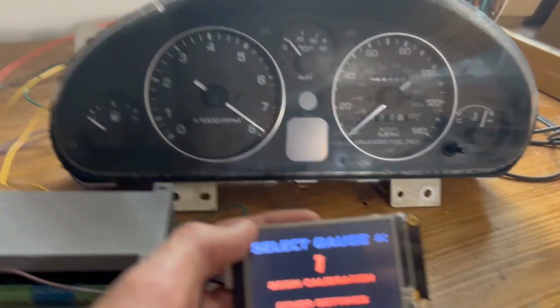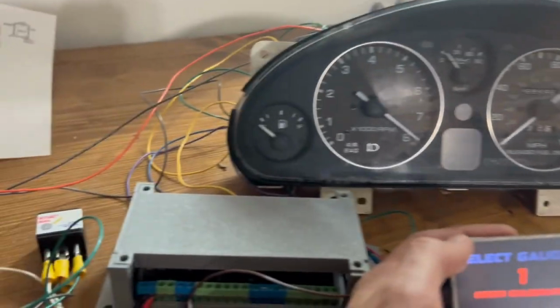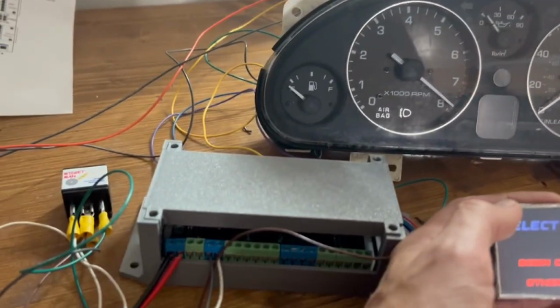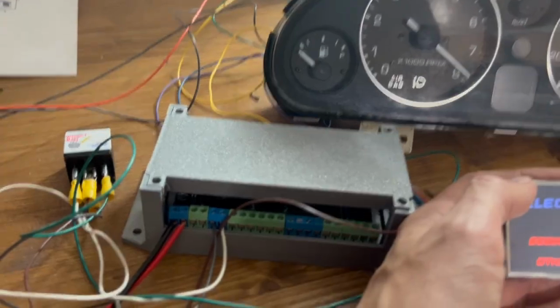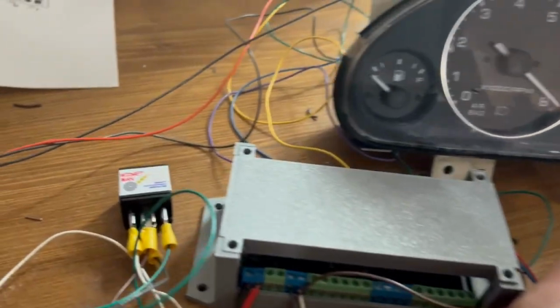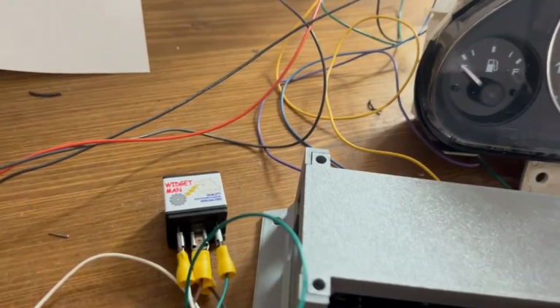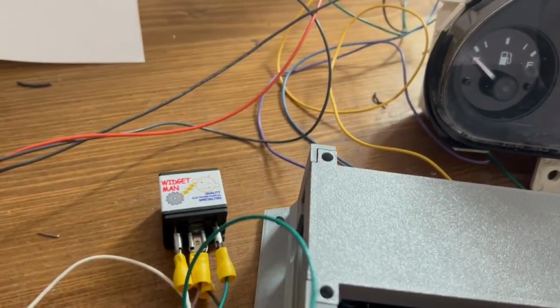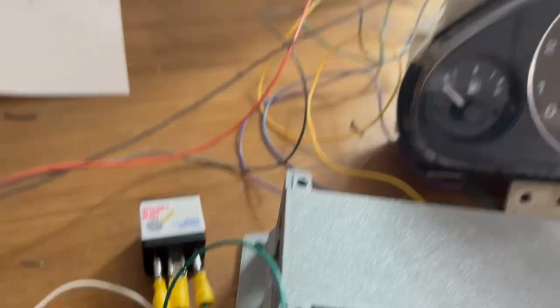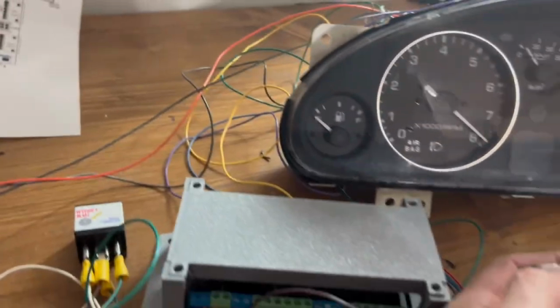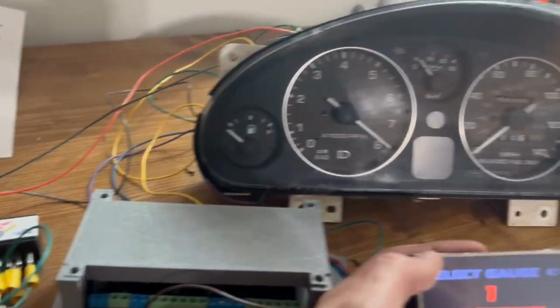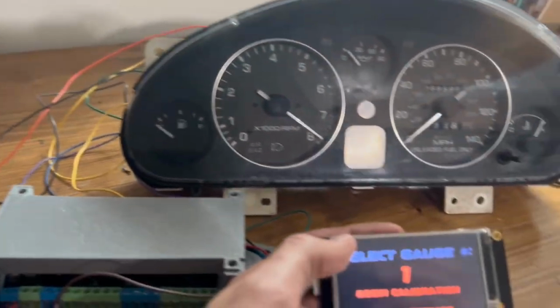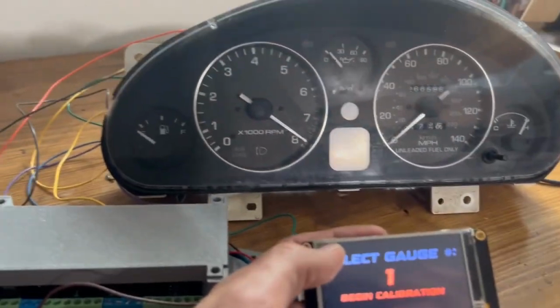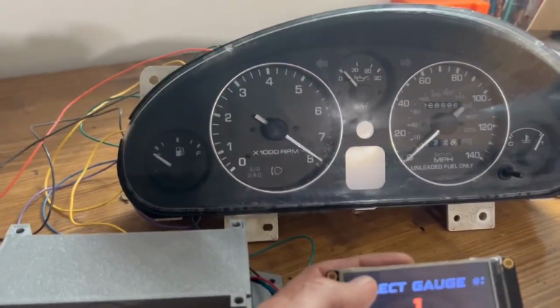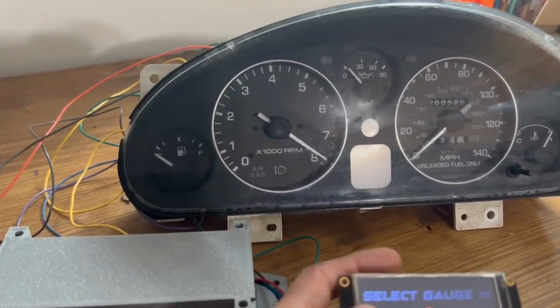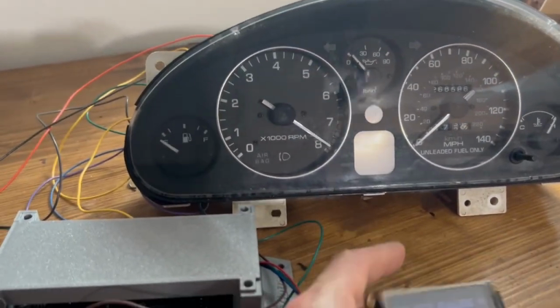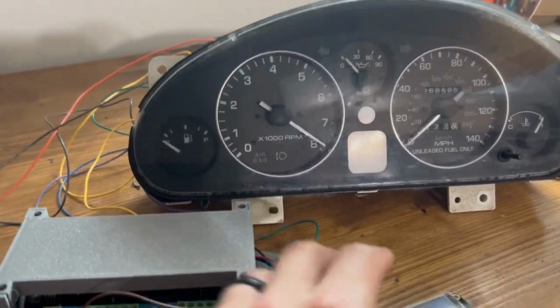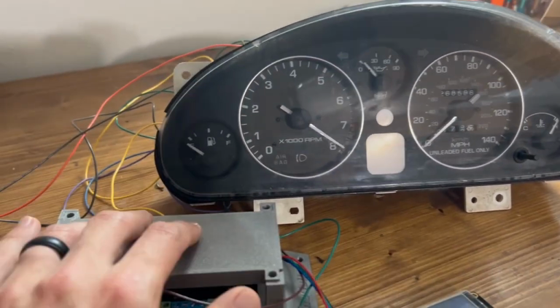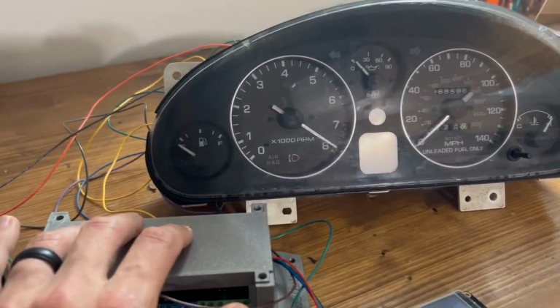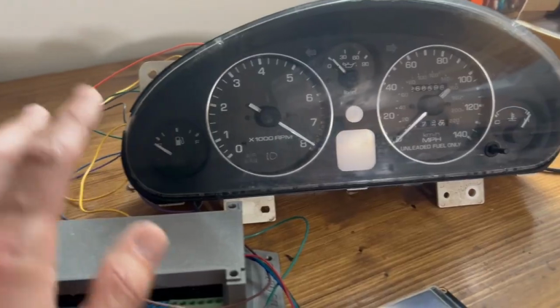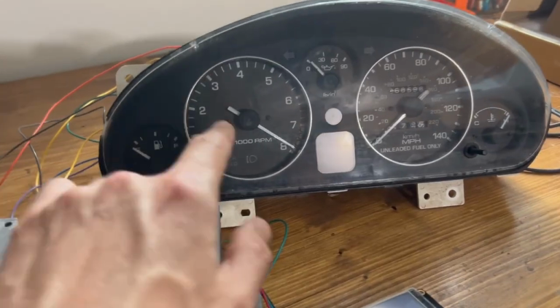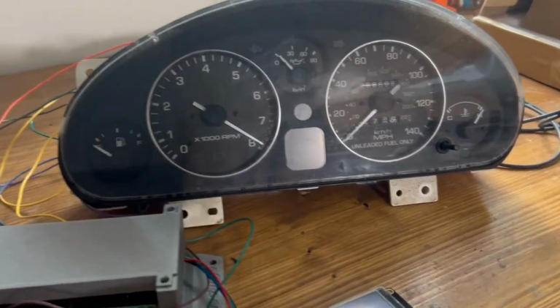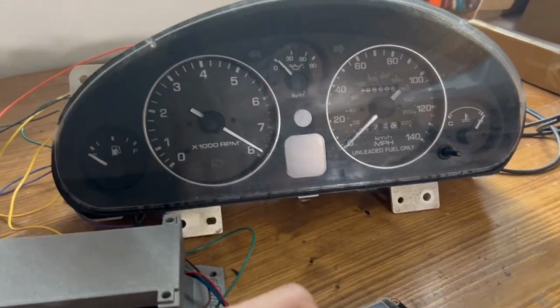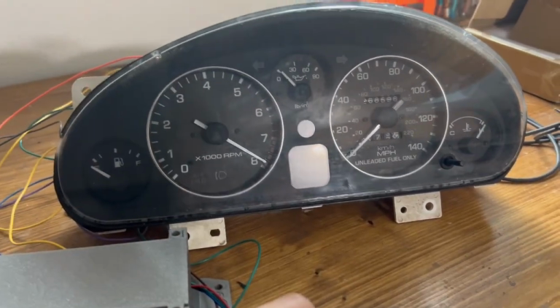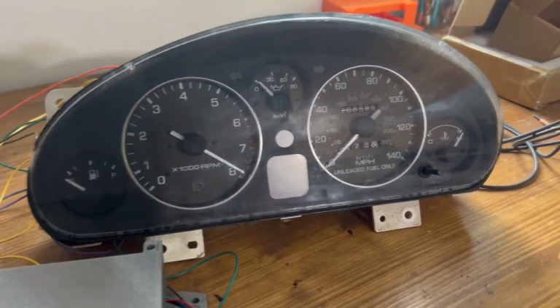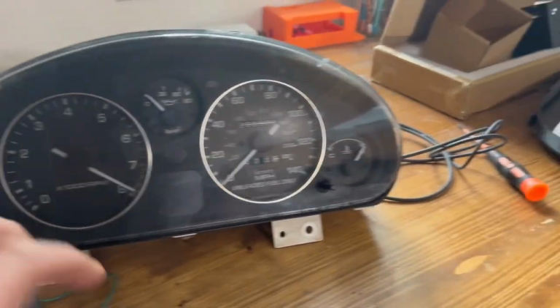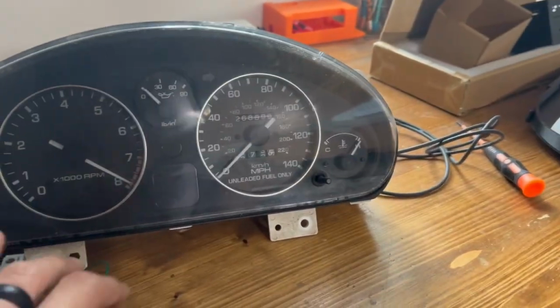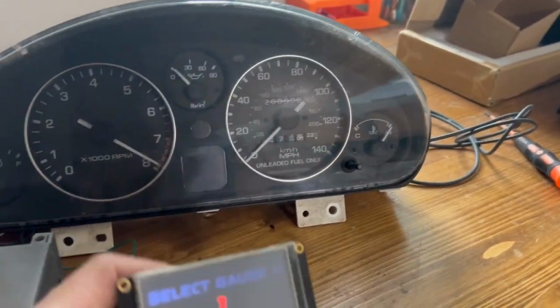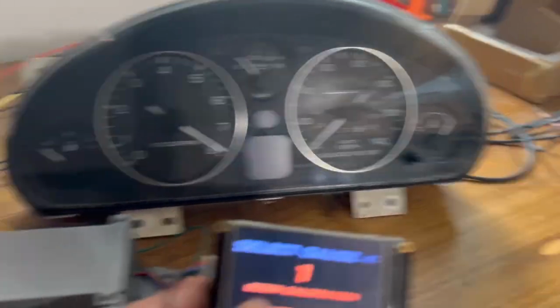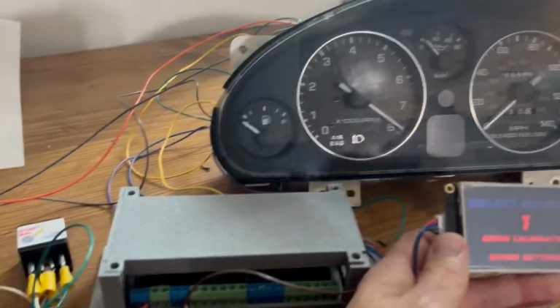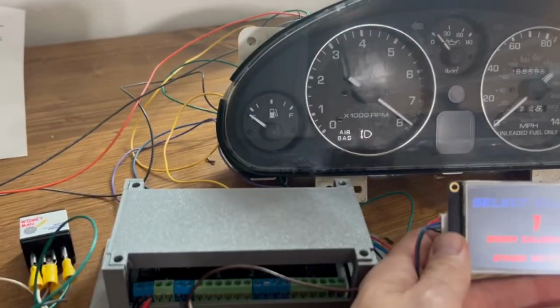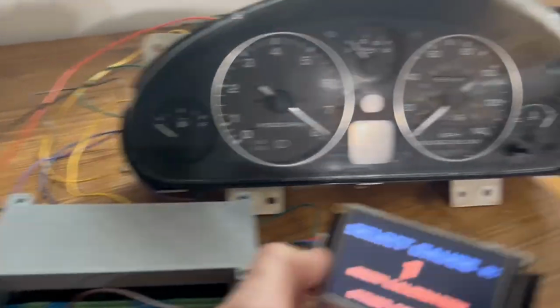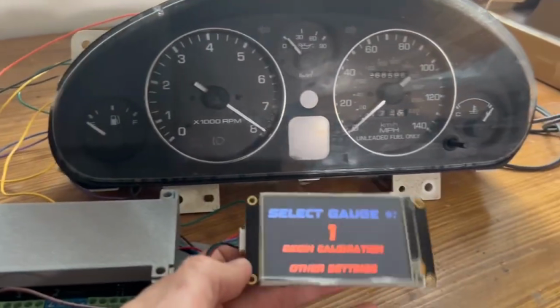In this case, we are using a Widgetman tachometer adapter to change the signal from a digital one to the analog-style signal that's required for this cluster. We'll have those available on our website as well.